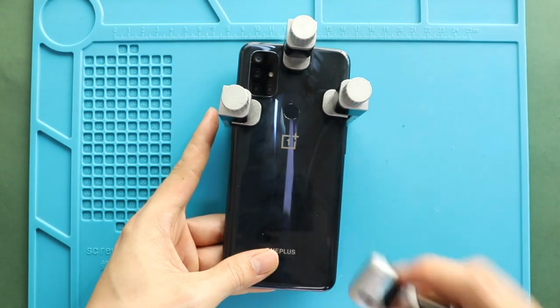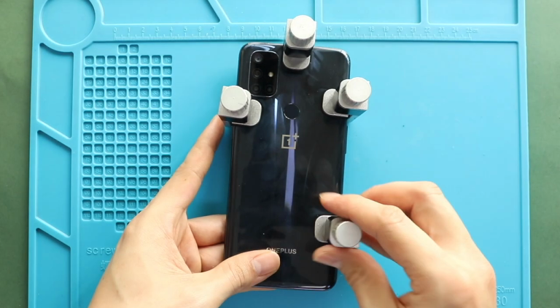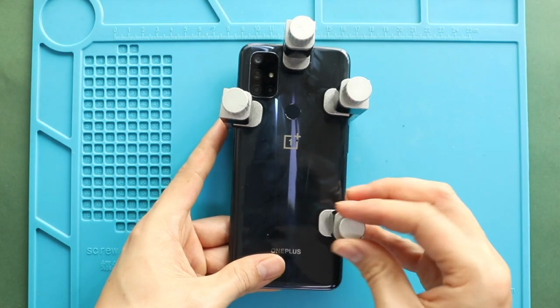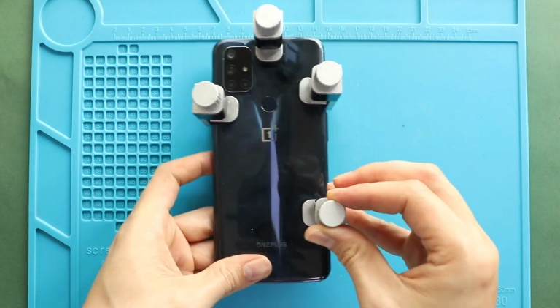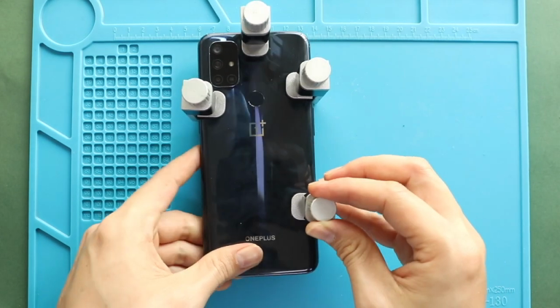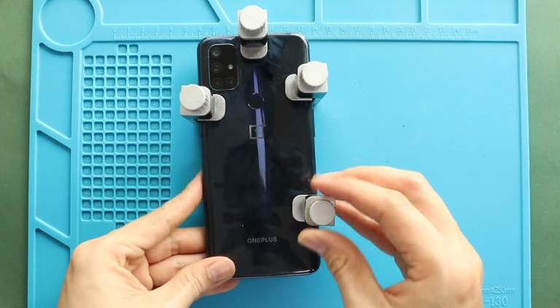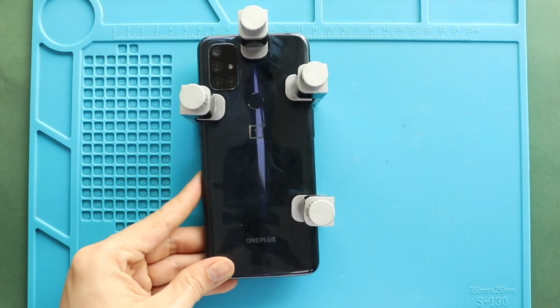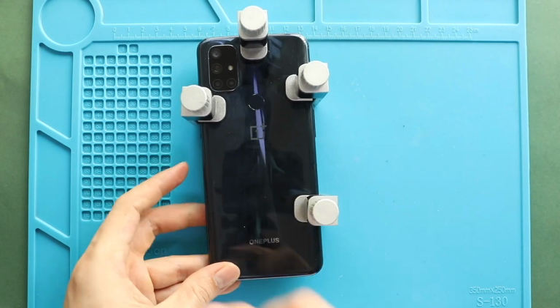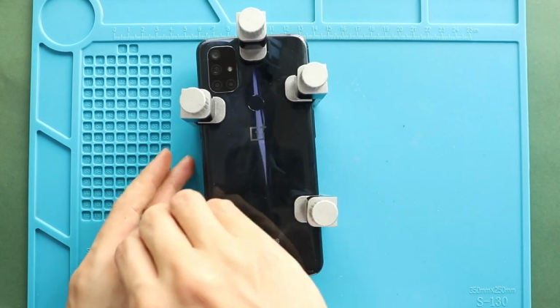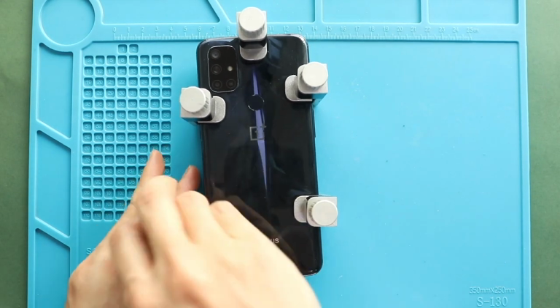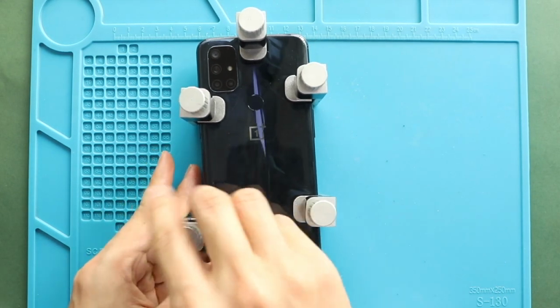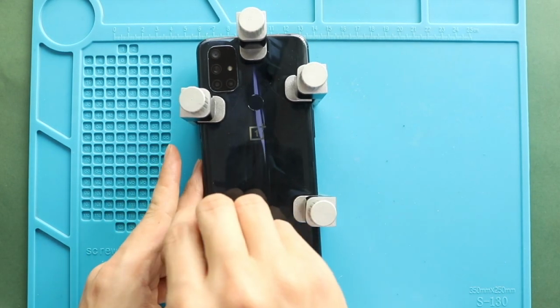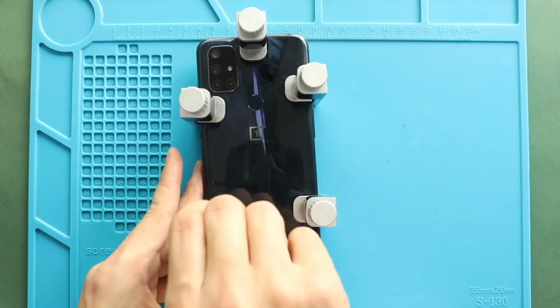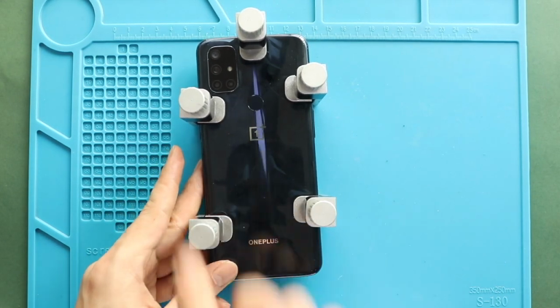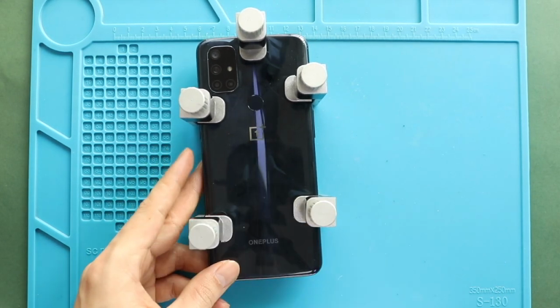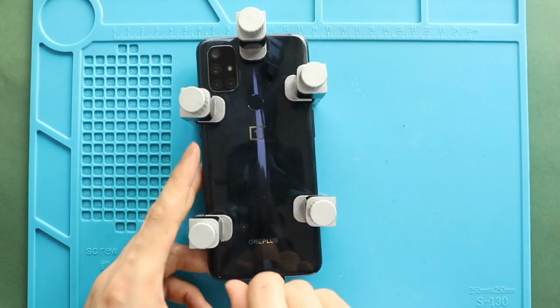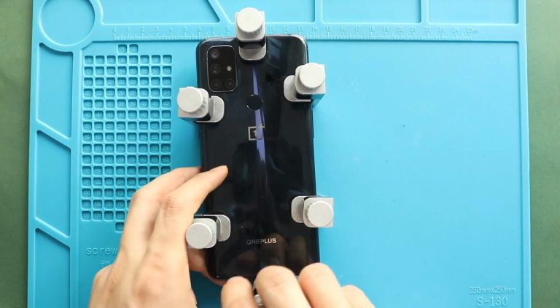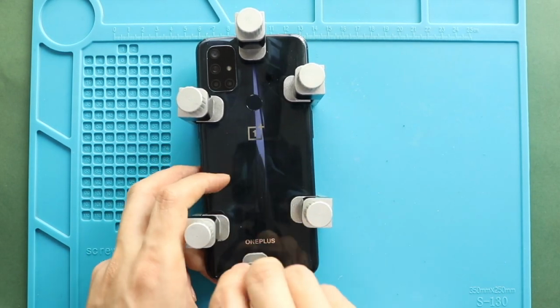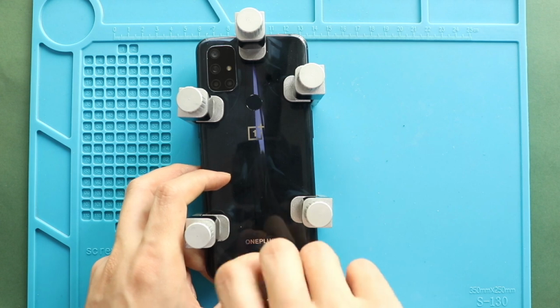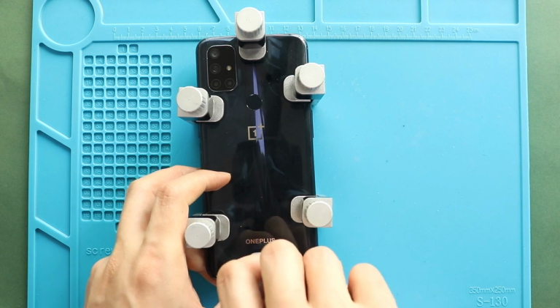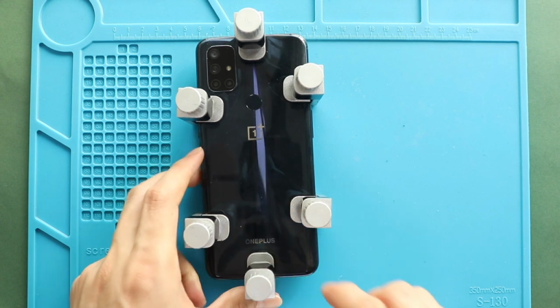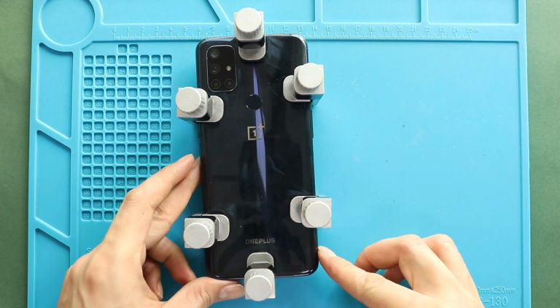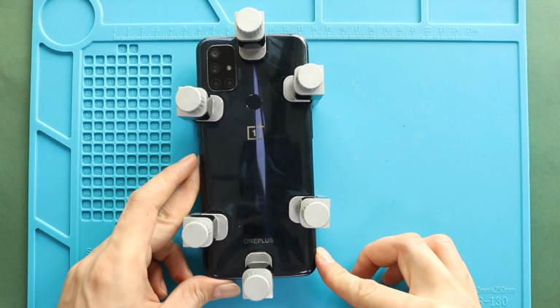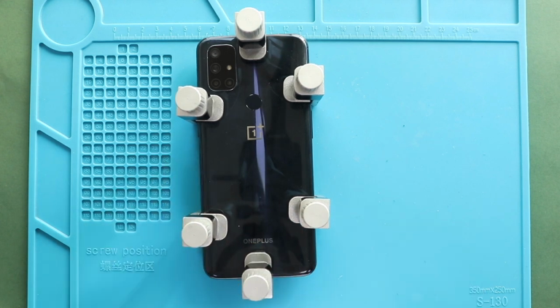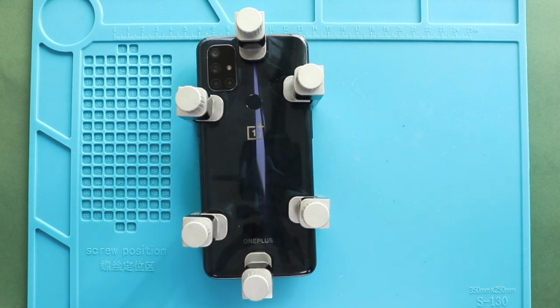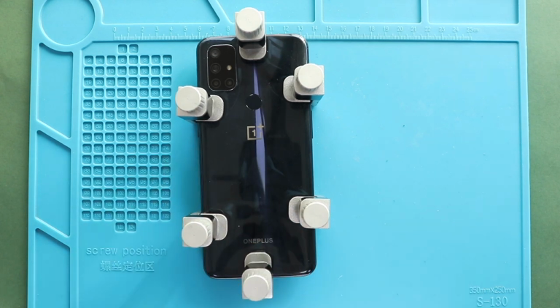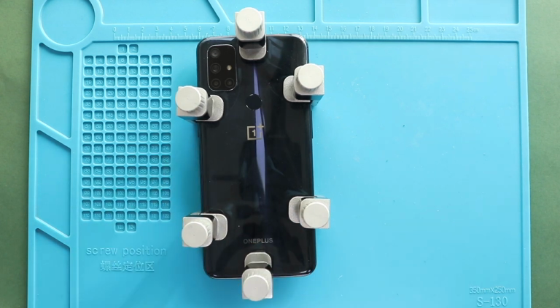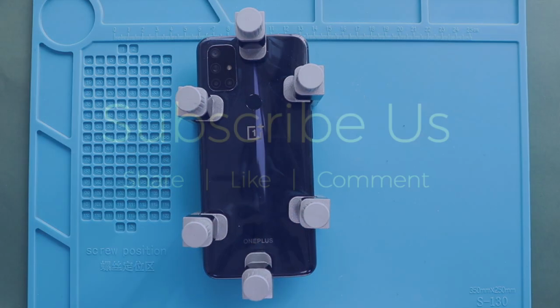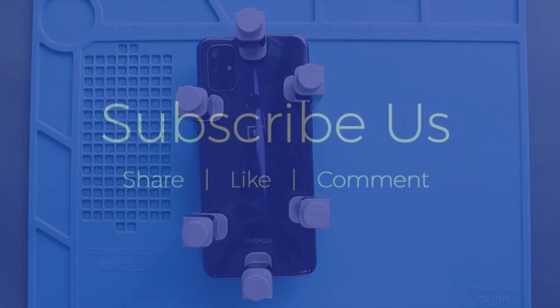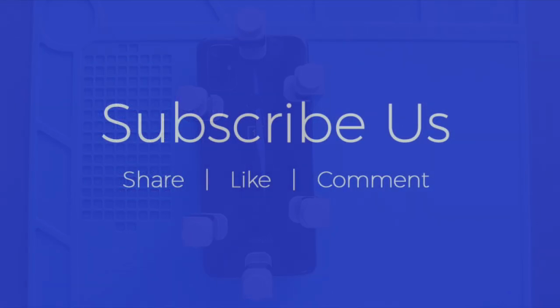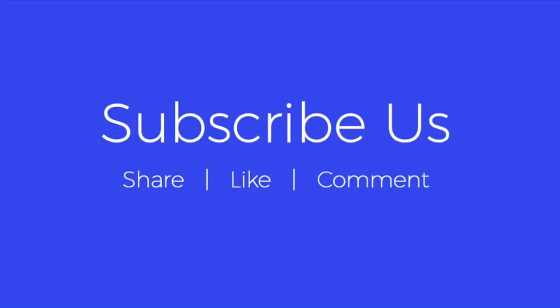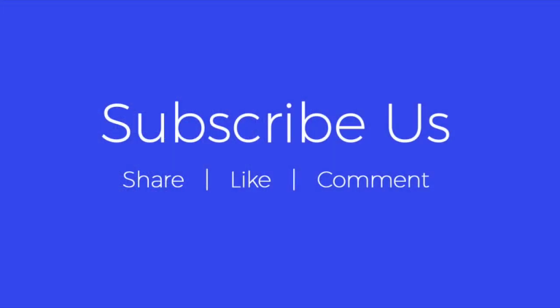Hope you have enjoyed the replacement guide. Let us know if you have any questions. Please like, share and comment on our videos. Hit the subscribe button for more videos. Bye.